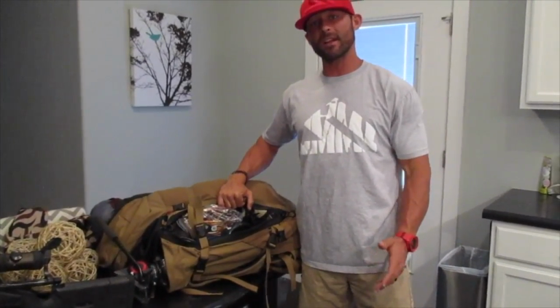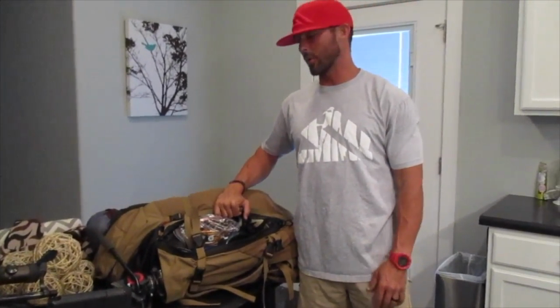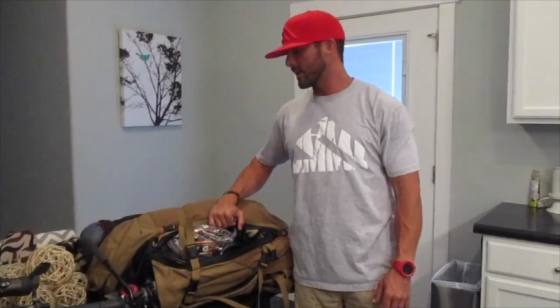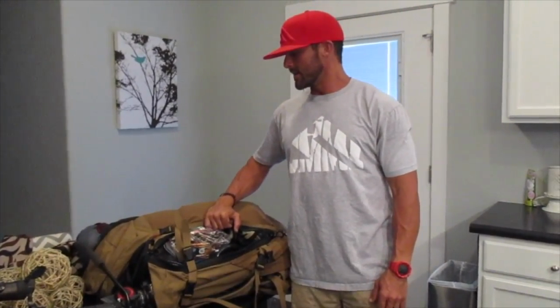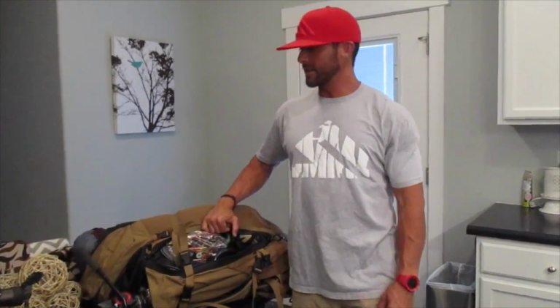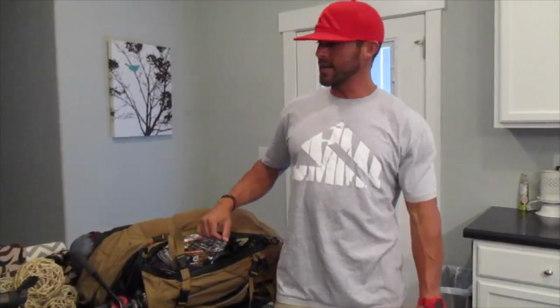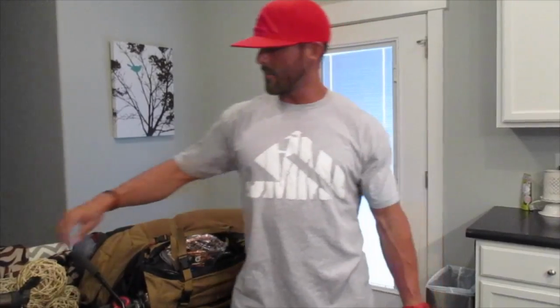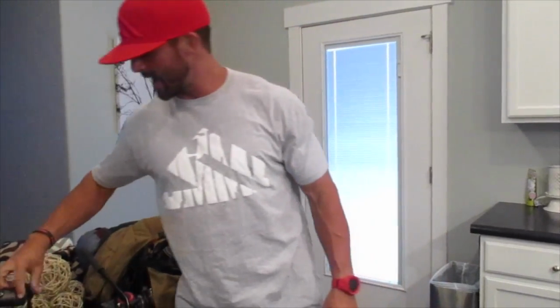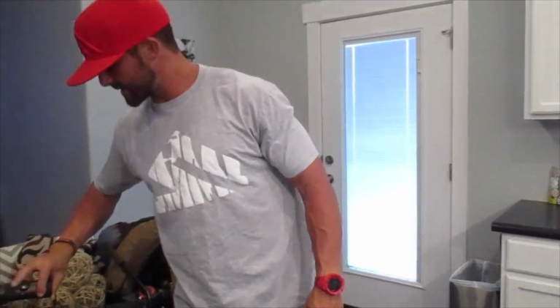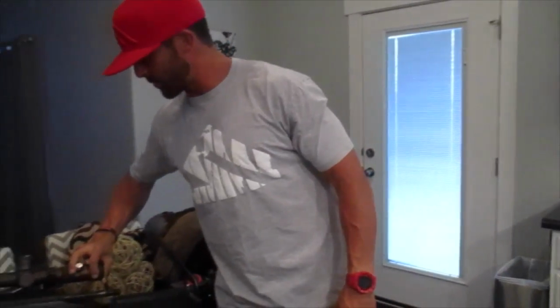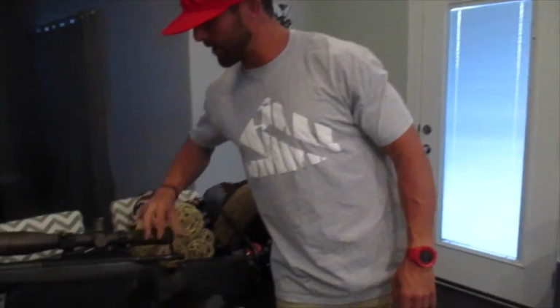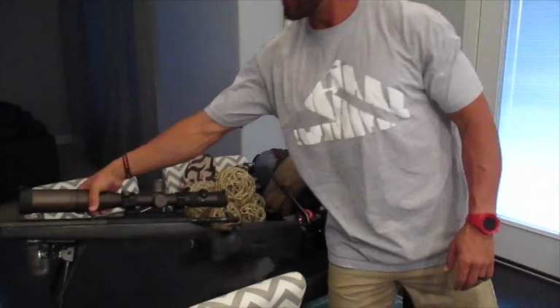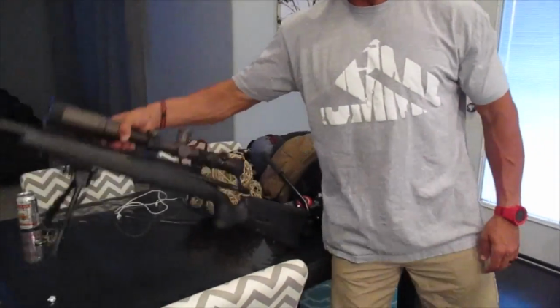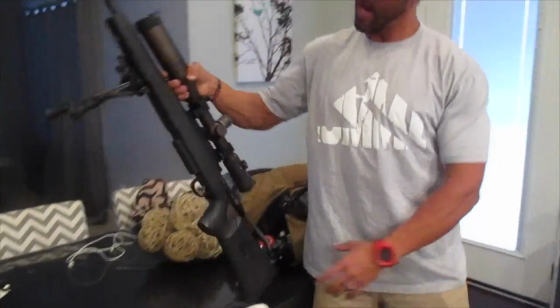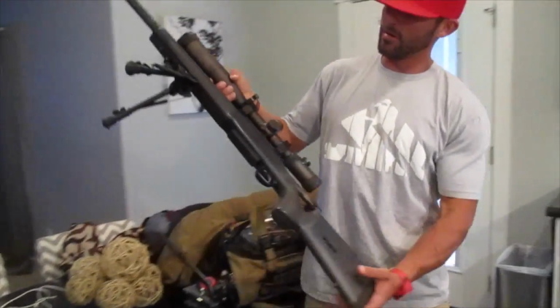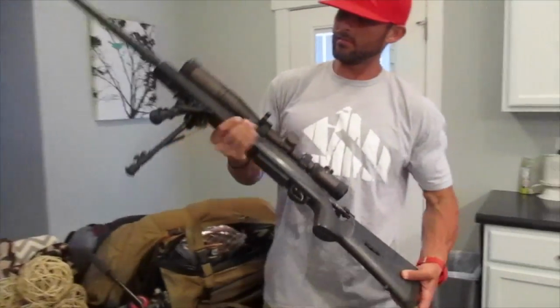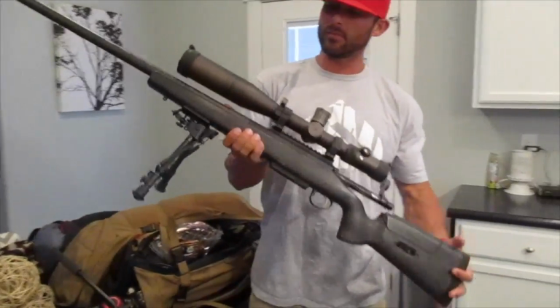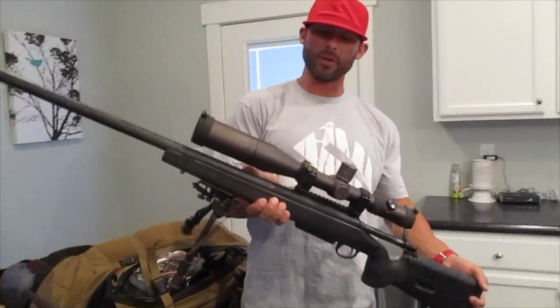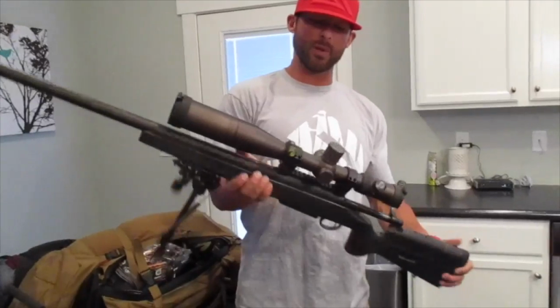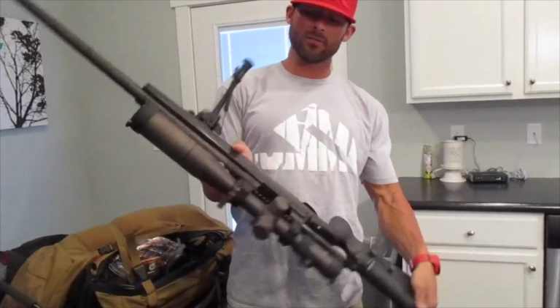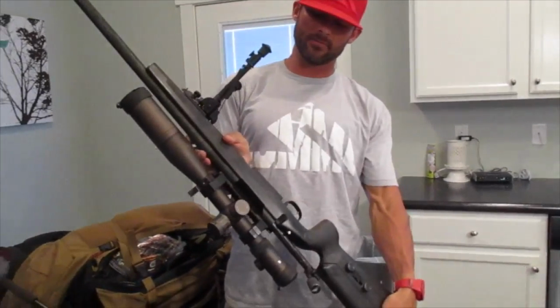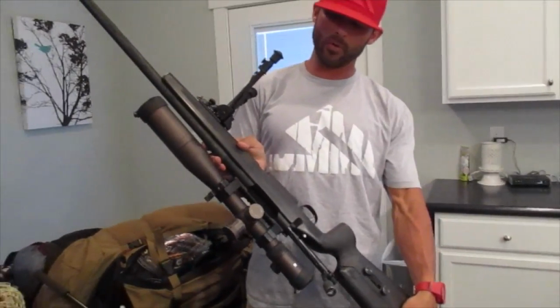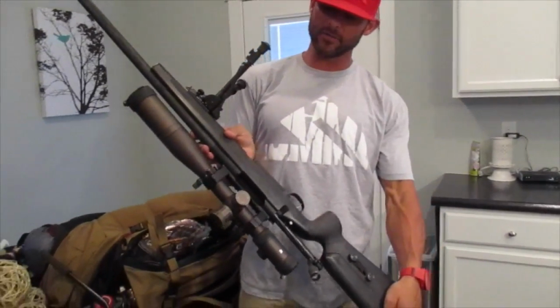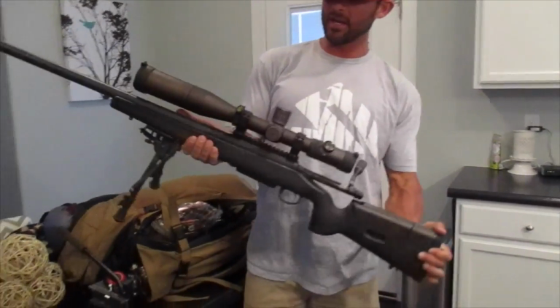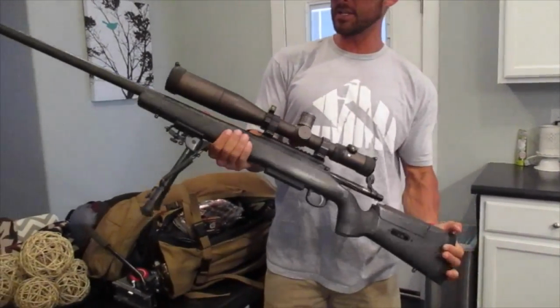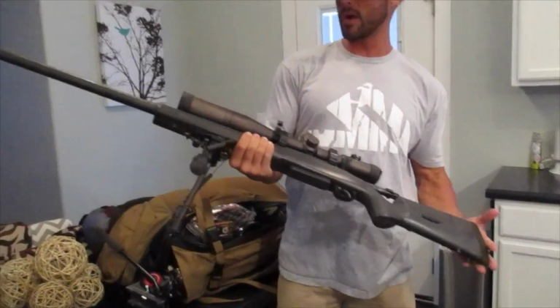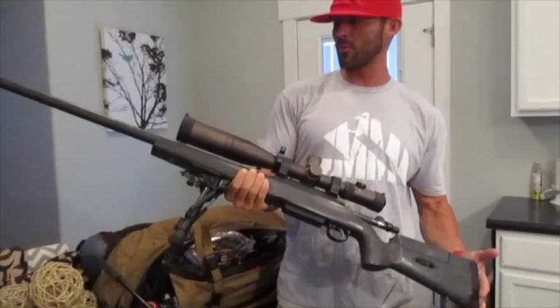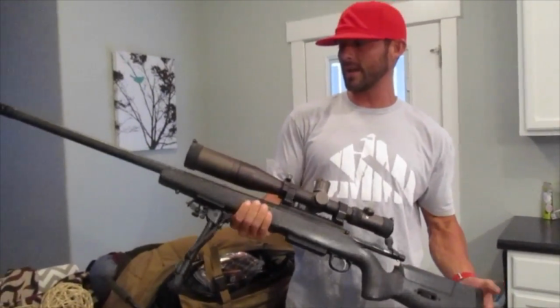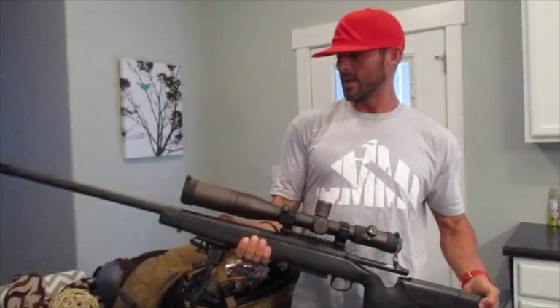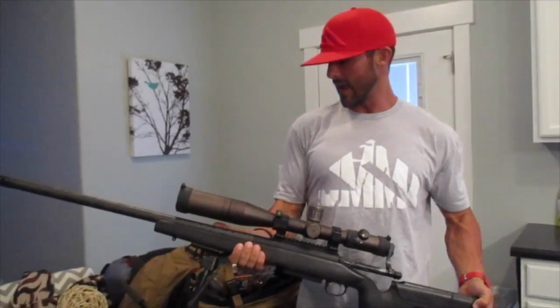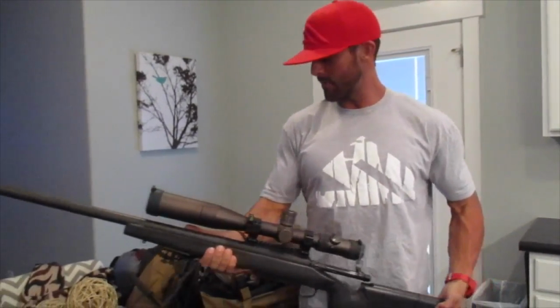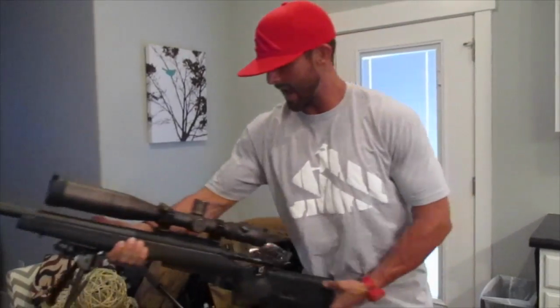The second thing is I've got my Alliance Custom Armory carbon fiber Proof Research barrel with a Vortex first-gen HD scope on it, and that was on my pack.